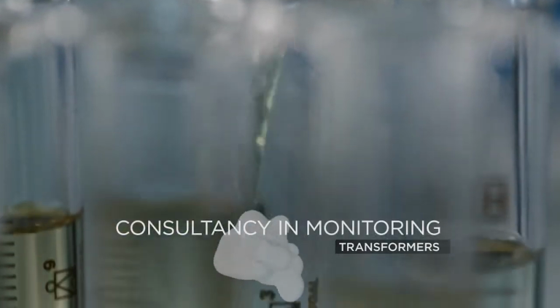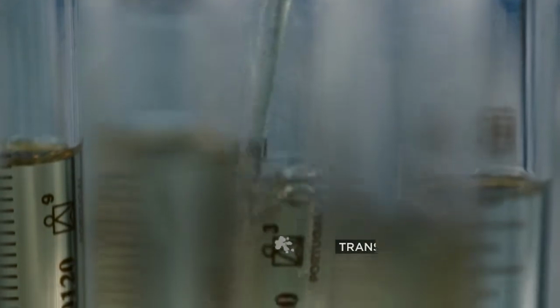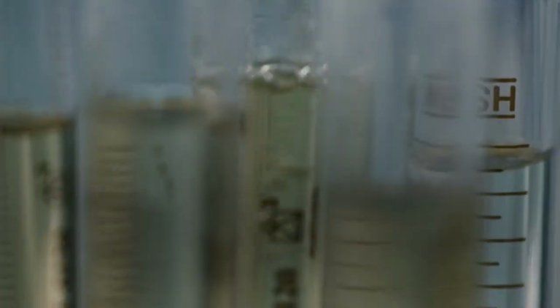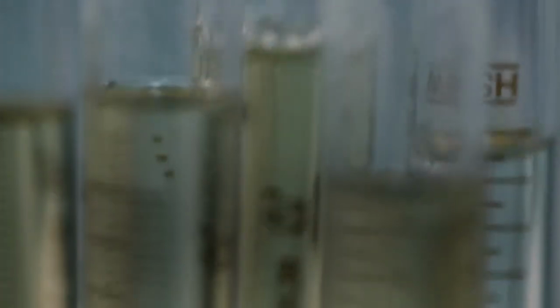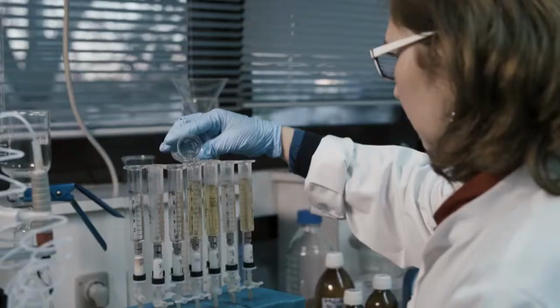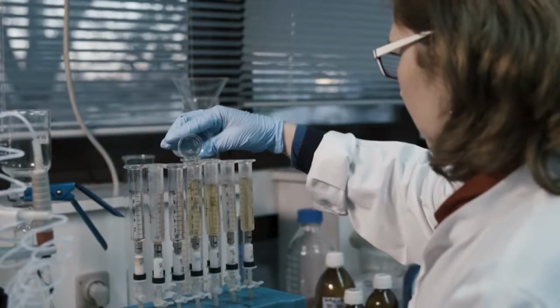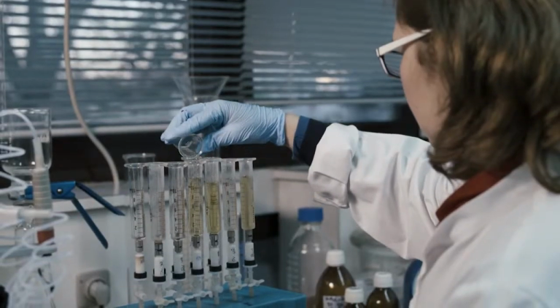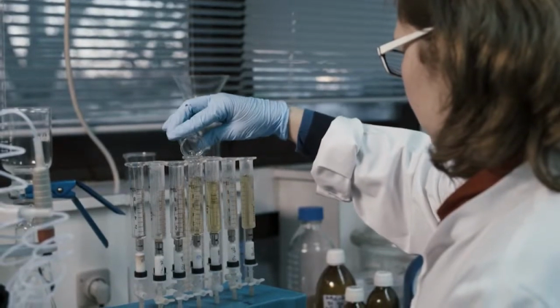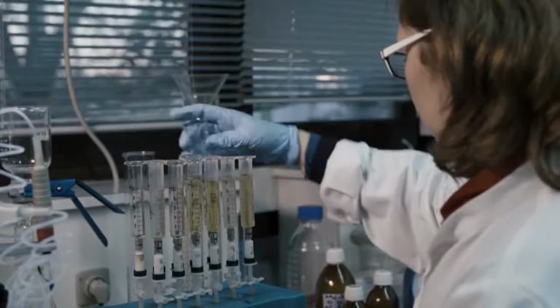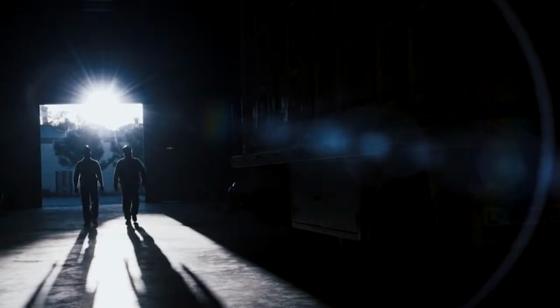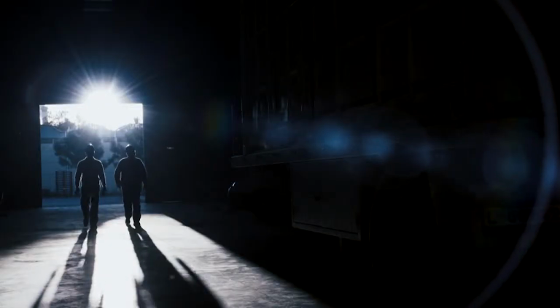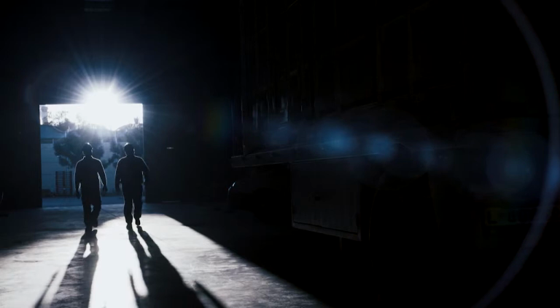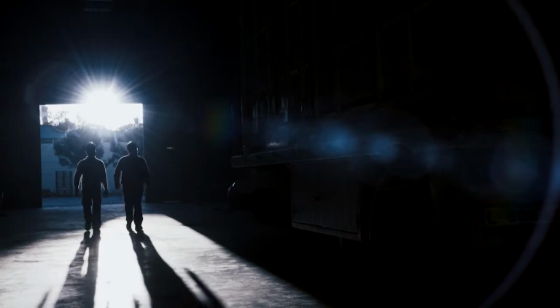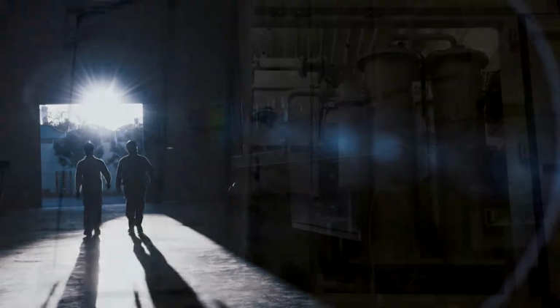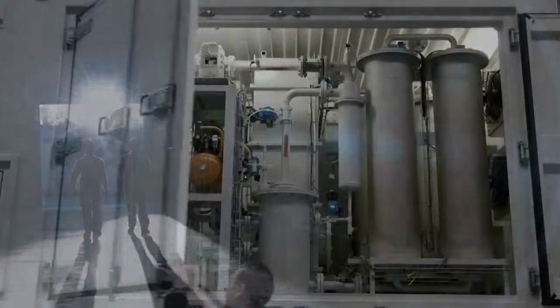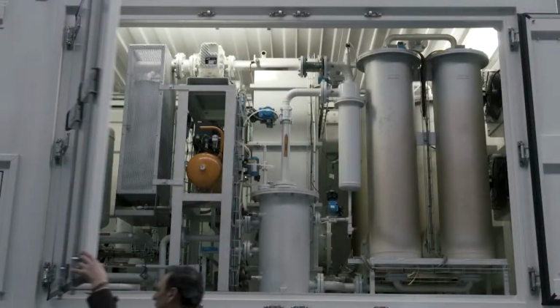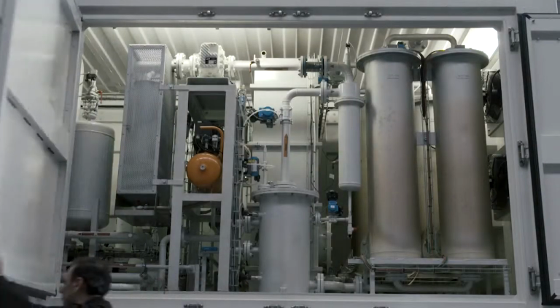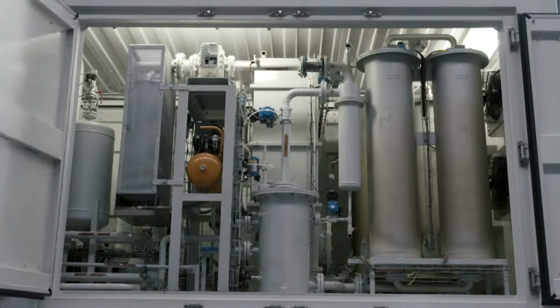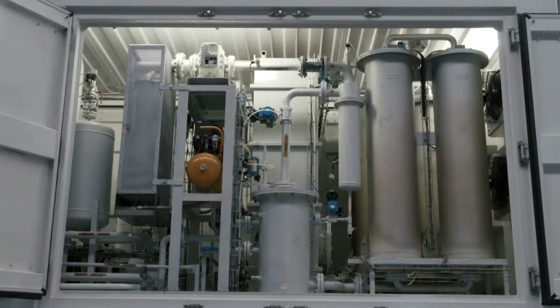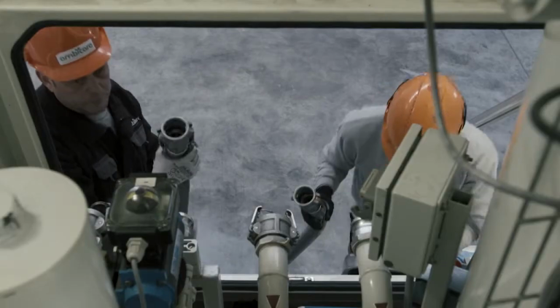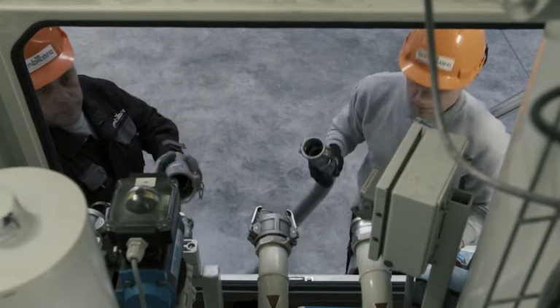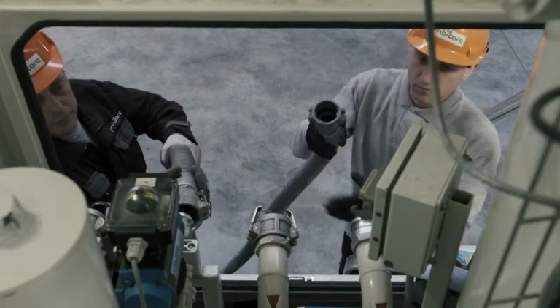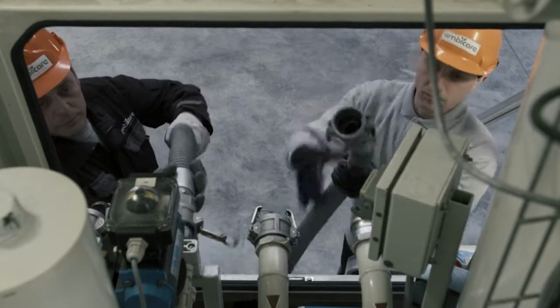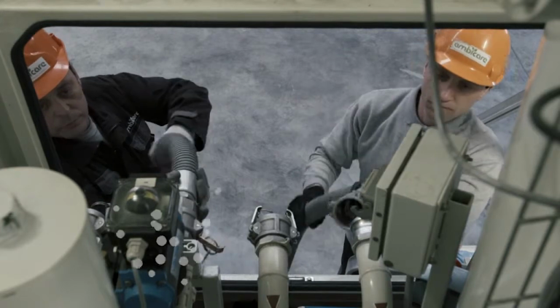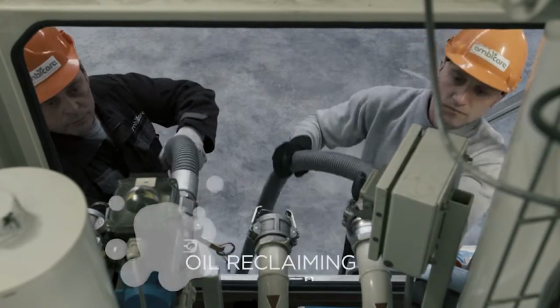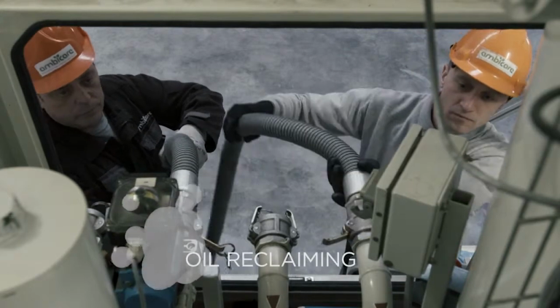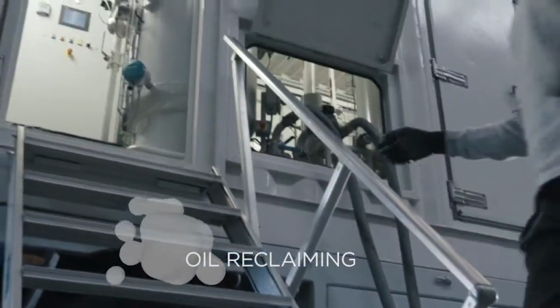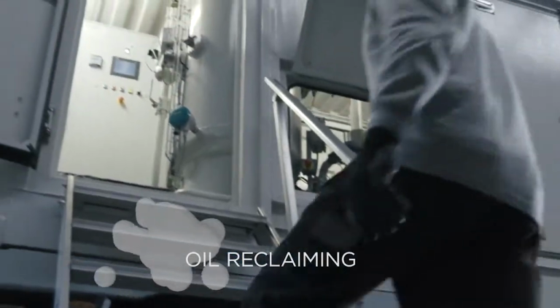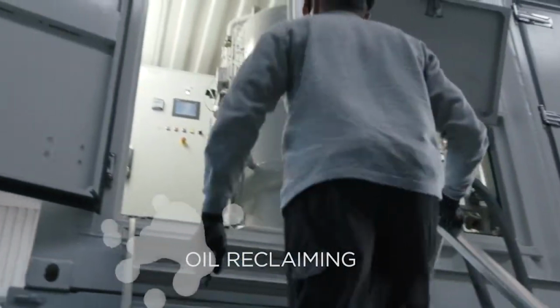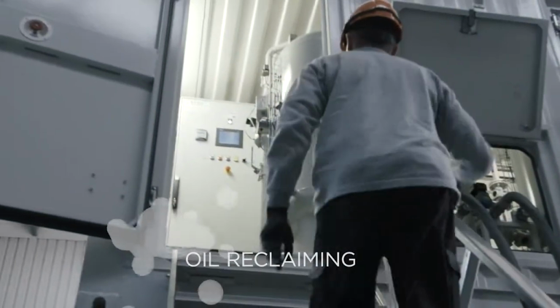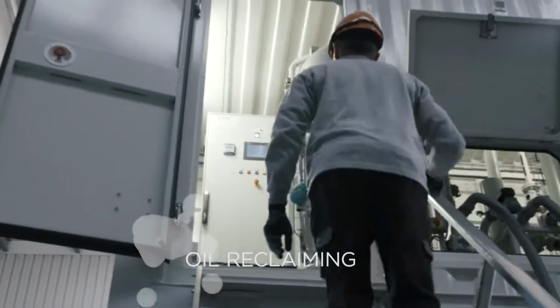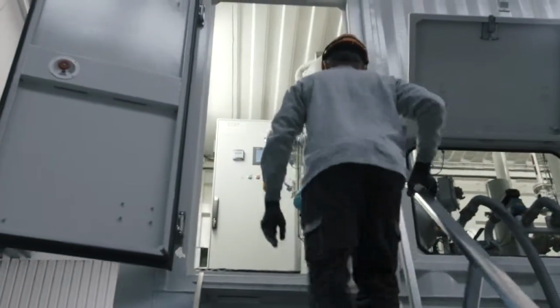We develop solutions that enable electrical equipment to last longer. We reclaim insulating oils in operational transformers by deploying mobile technical resources to the site, thereby increasing their service life.